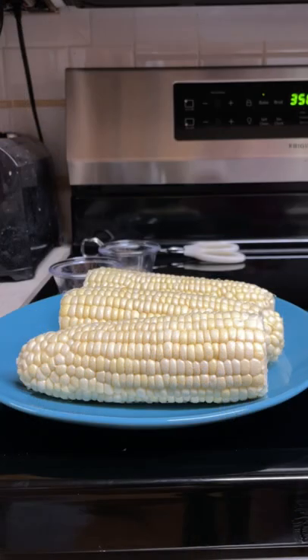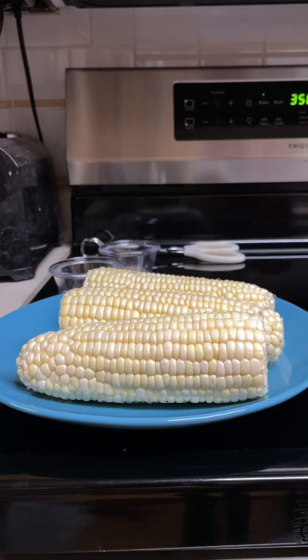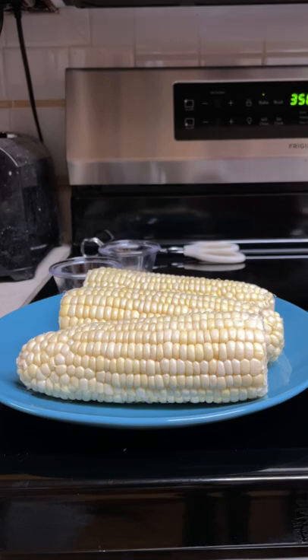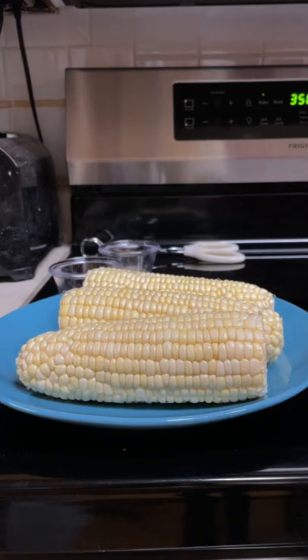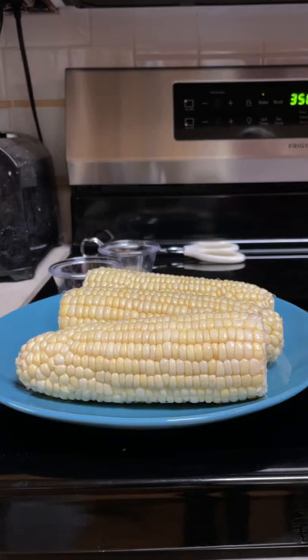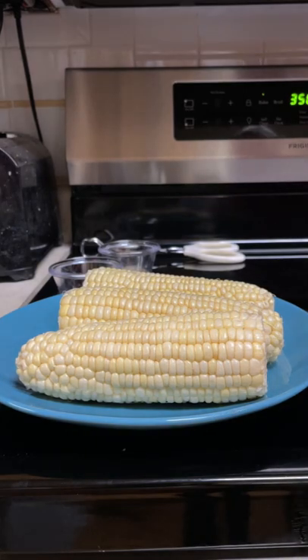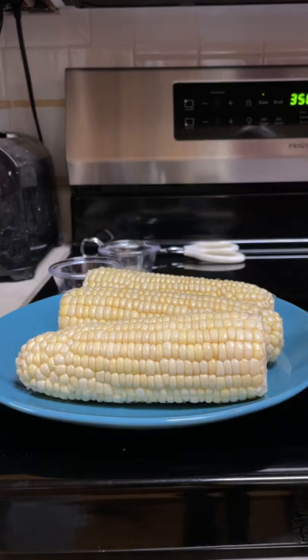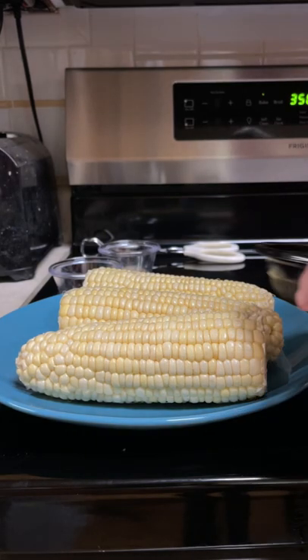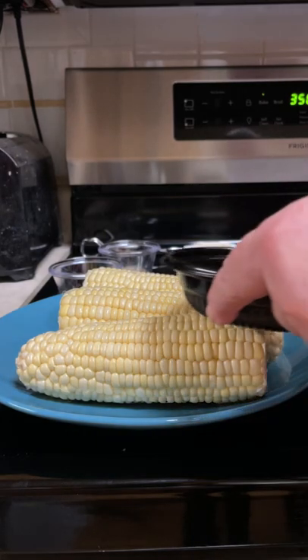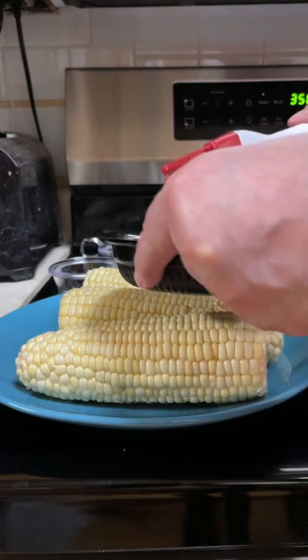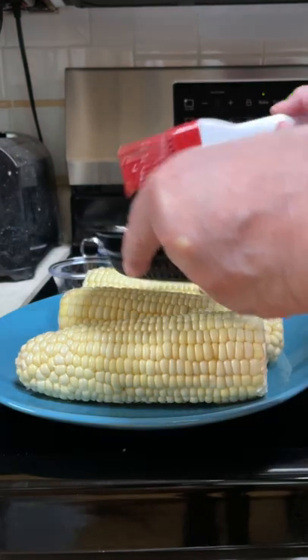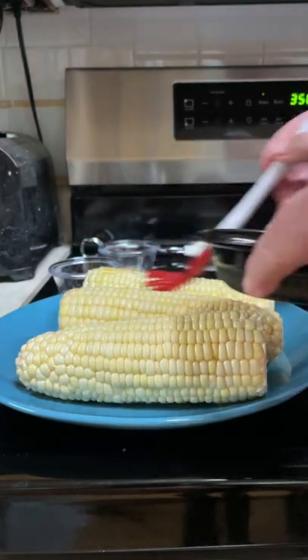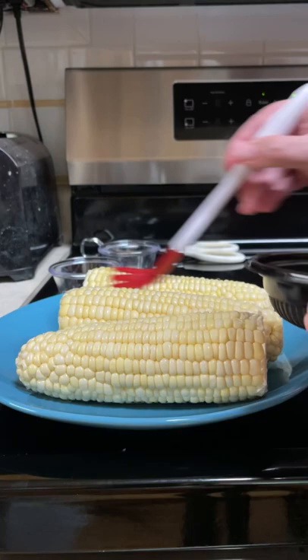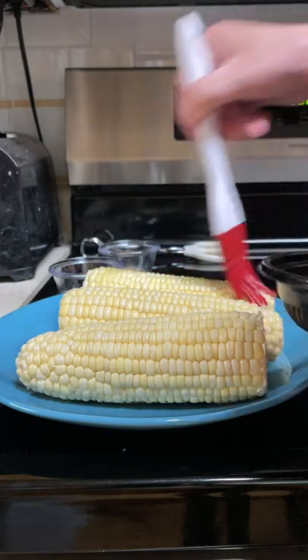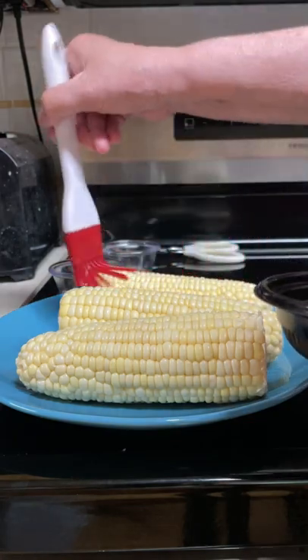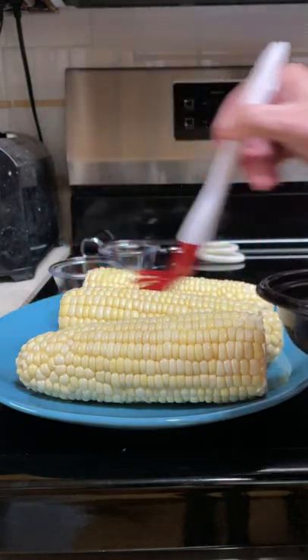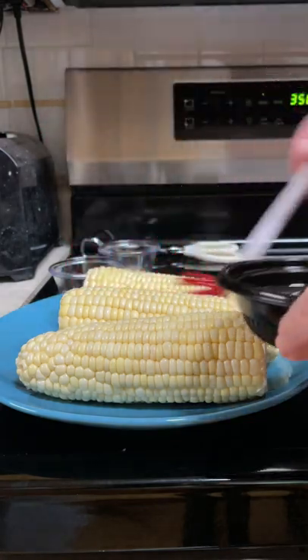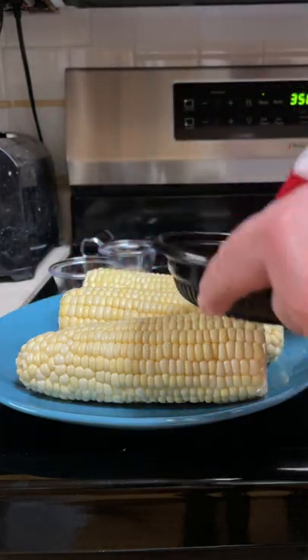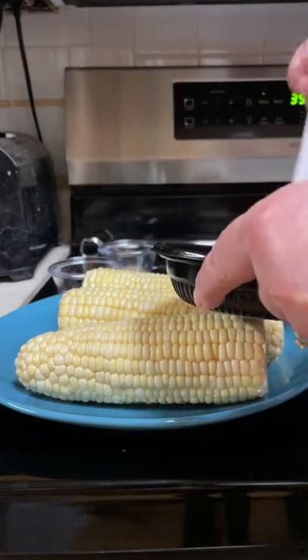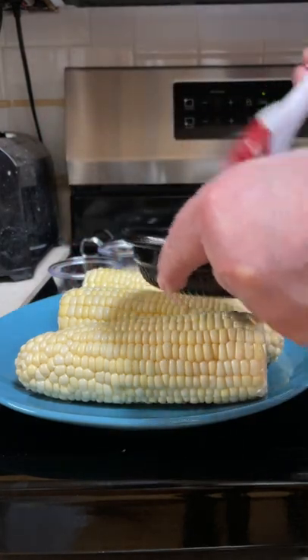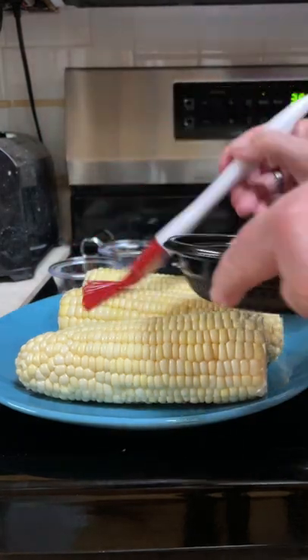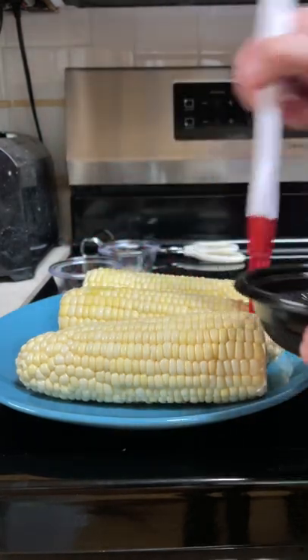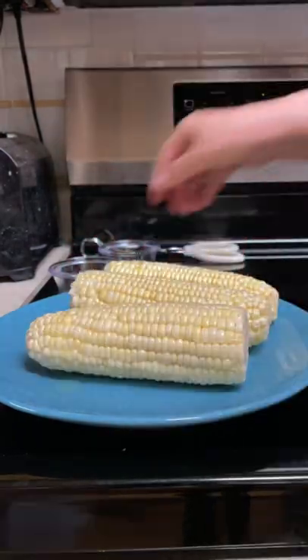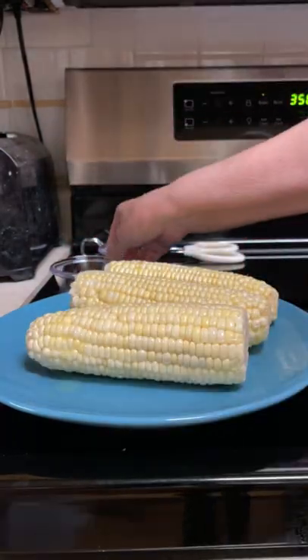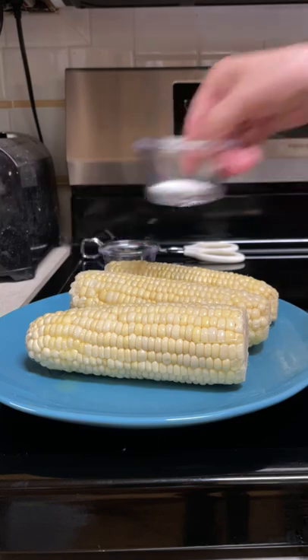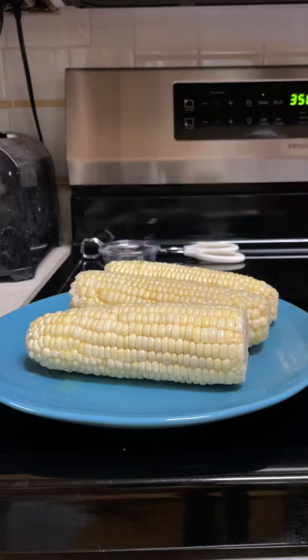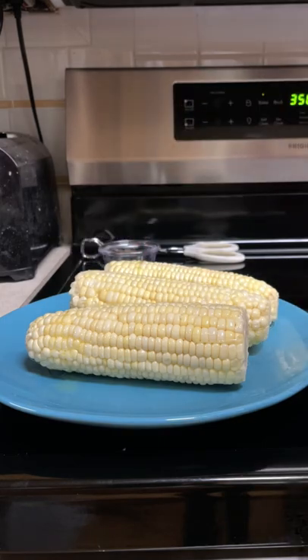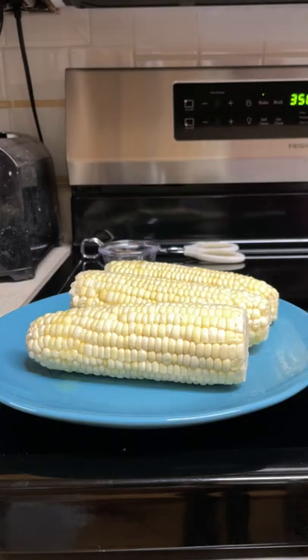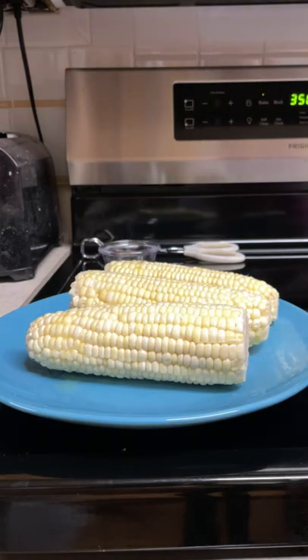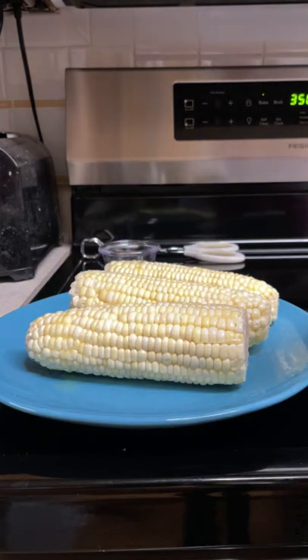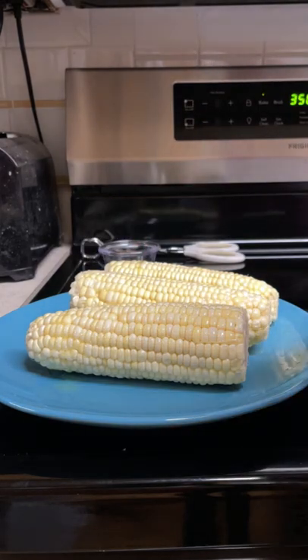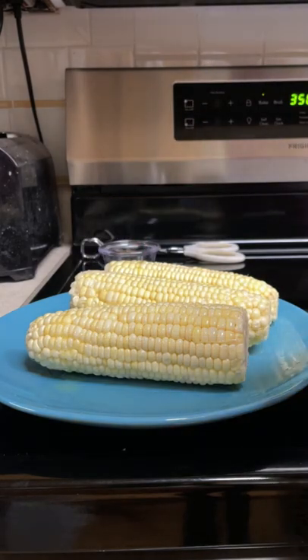Take two tablespoons of melted unsalted butter and brush them all over all sides of the corn on the cob. Take one teaspoon of salt and one teaspoon of pepper and sprinkle all over the corn.